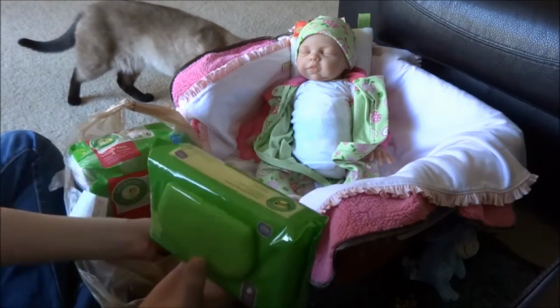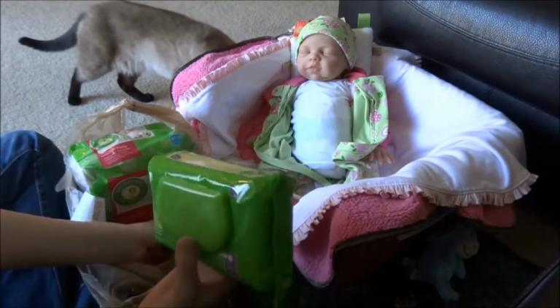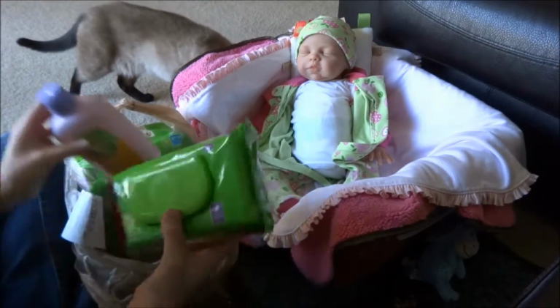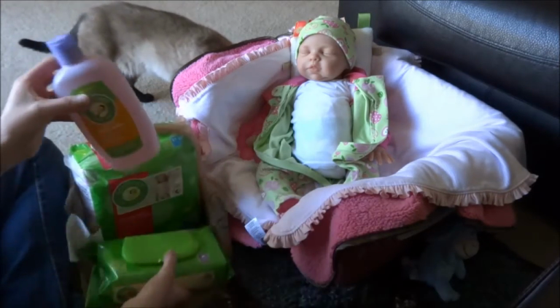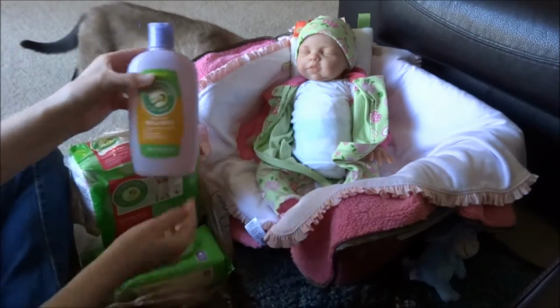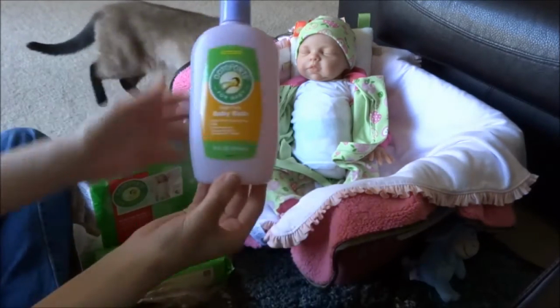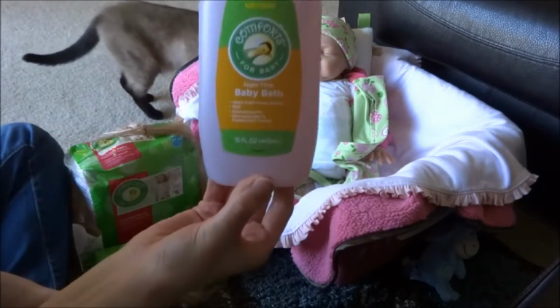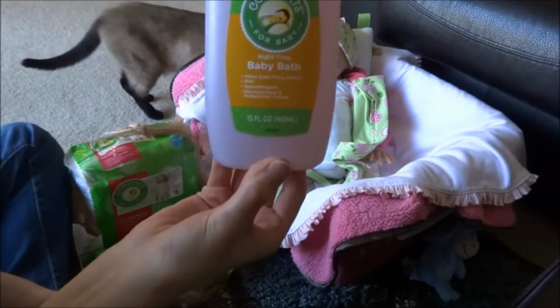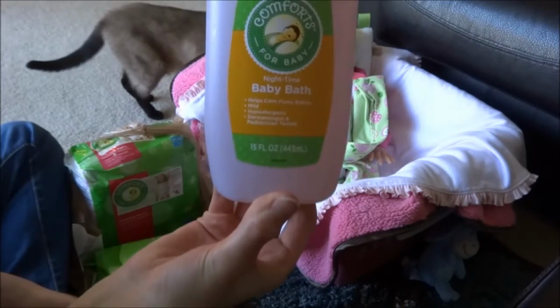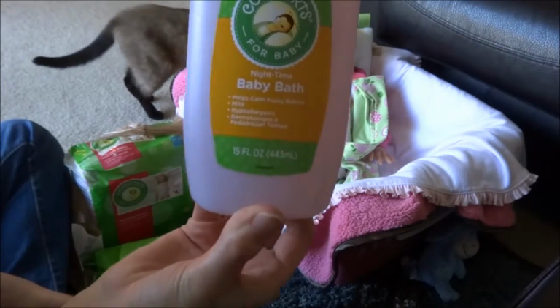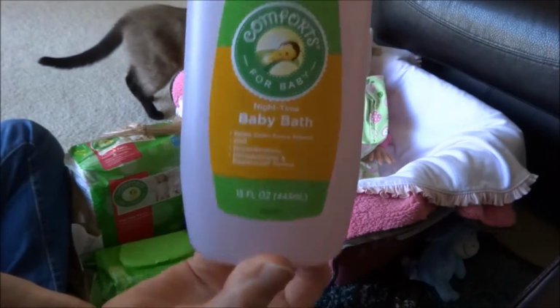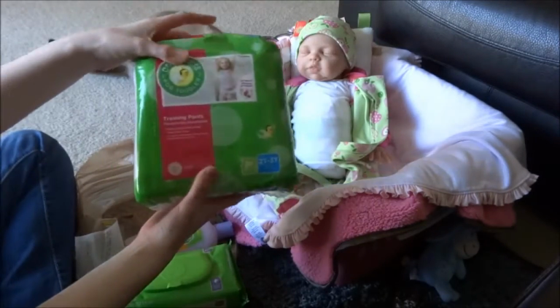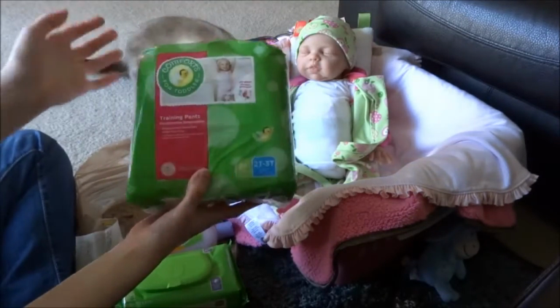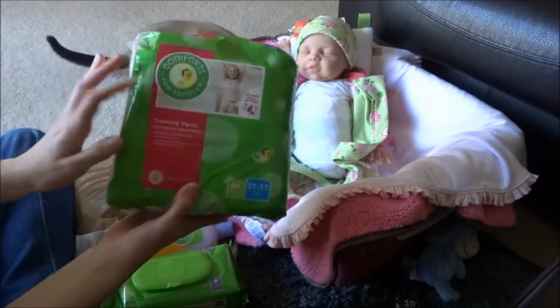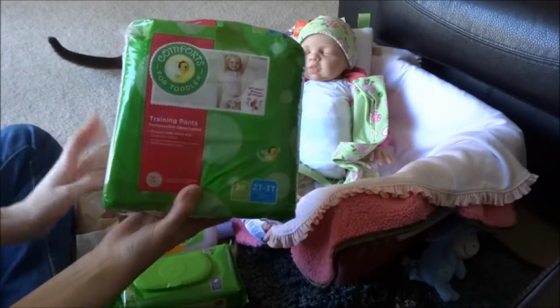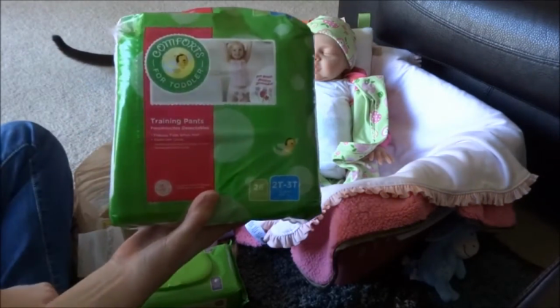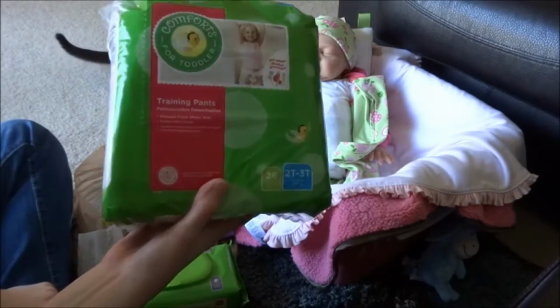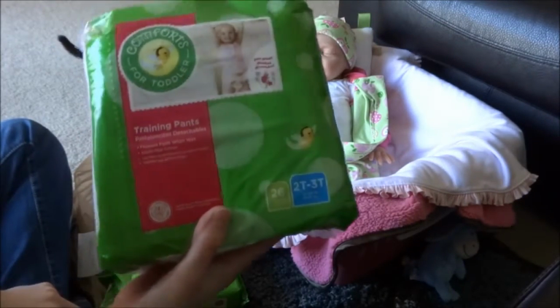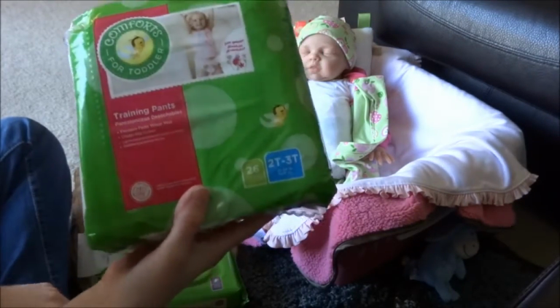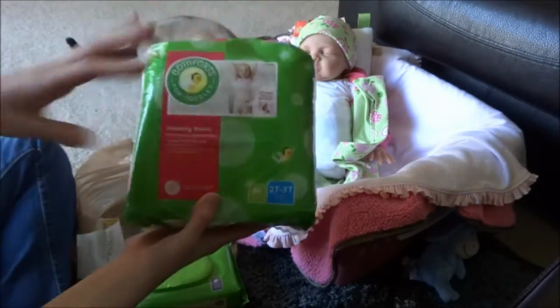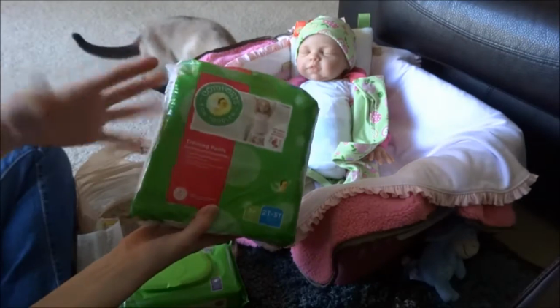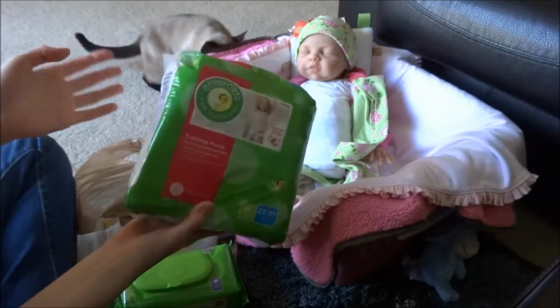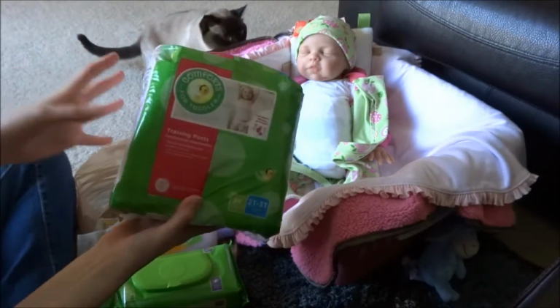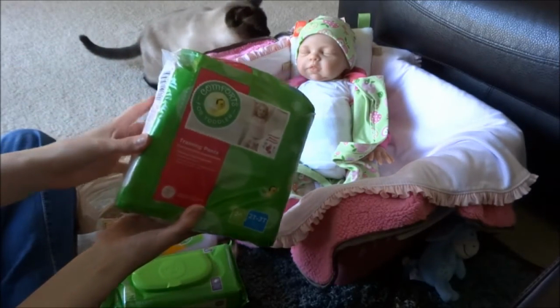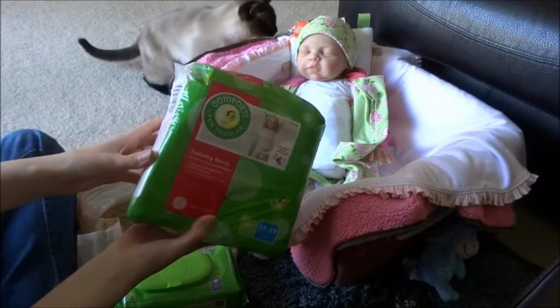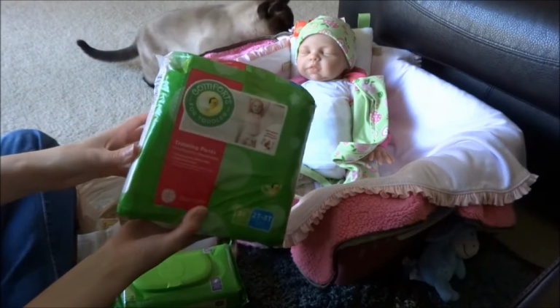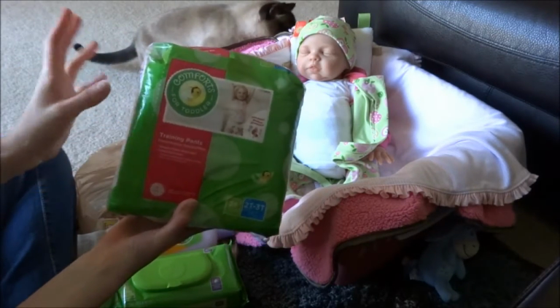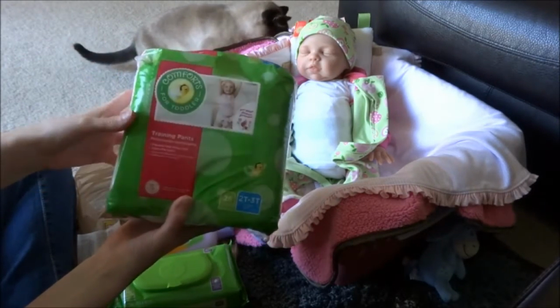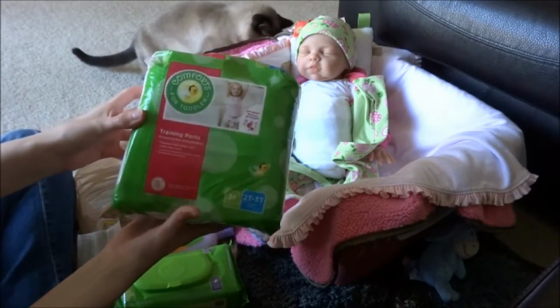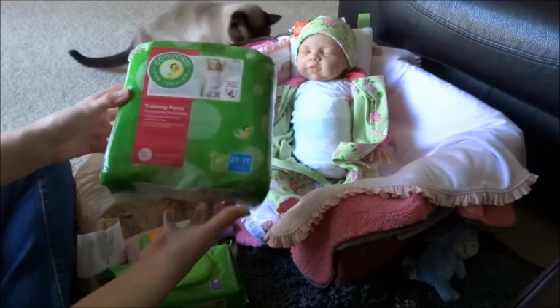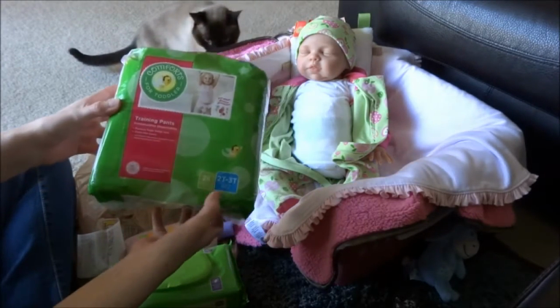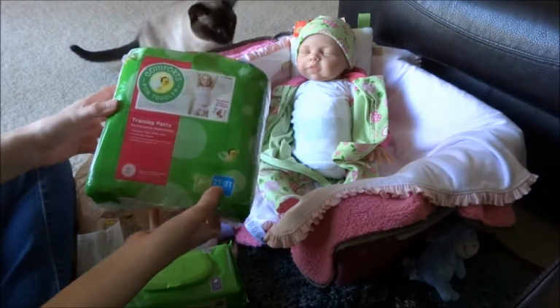I also got this baby bath — nighttime baby bath. Otherwise I would never buy it. These kinds, like pull-ups or anything, are so expensive. But since it was two dollars off it's okay. I got the smaller size.